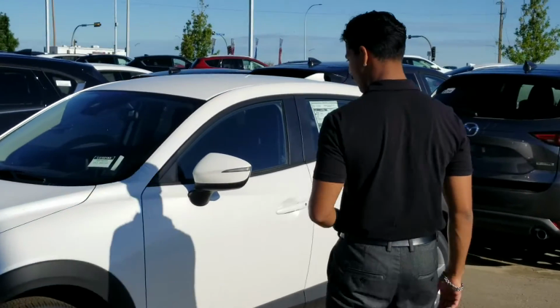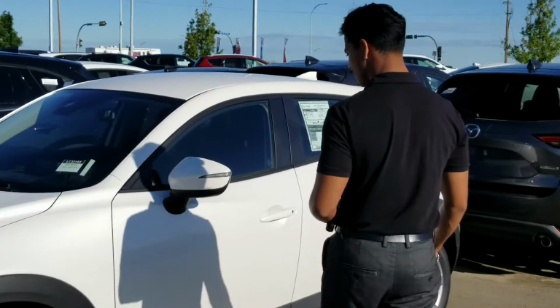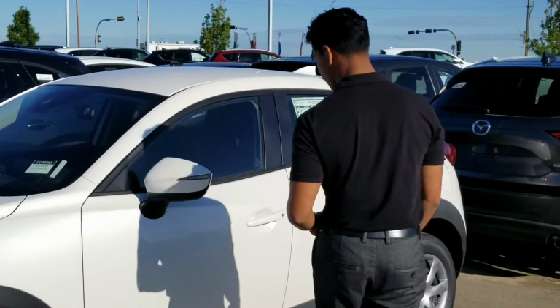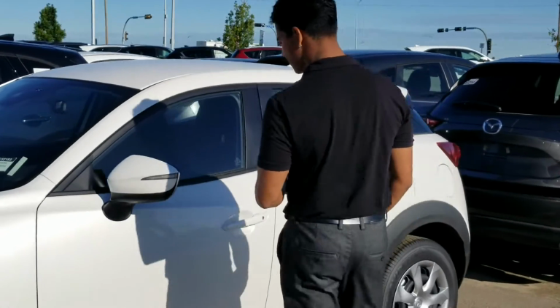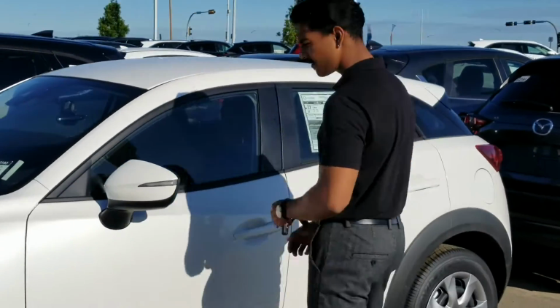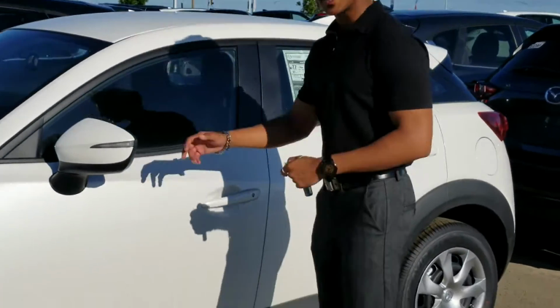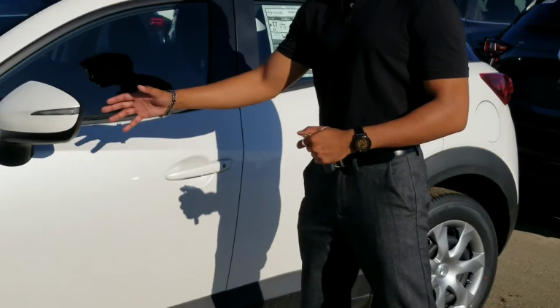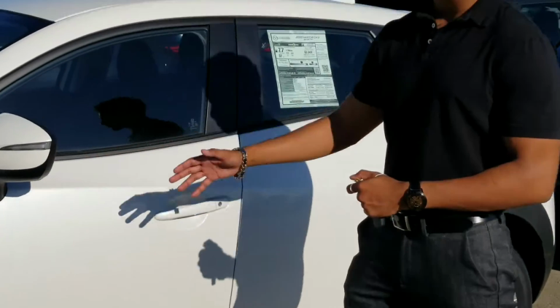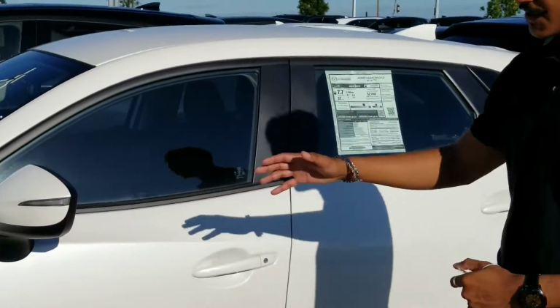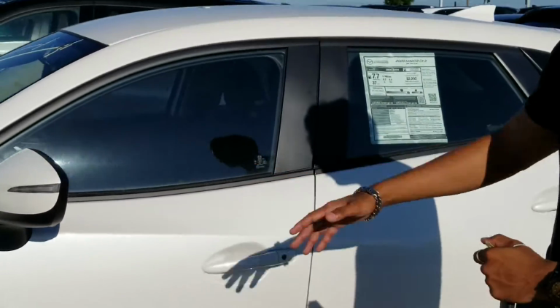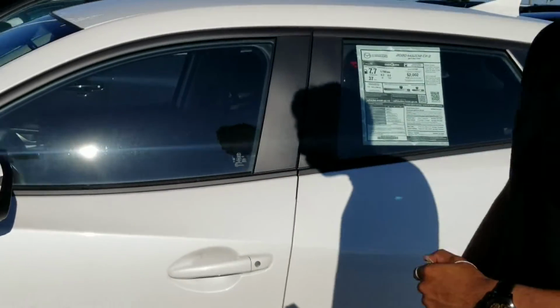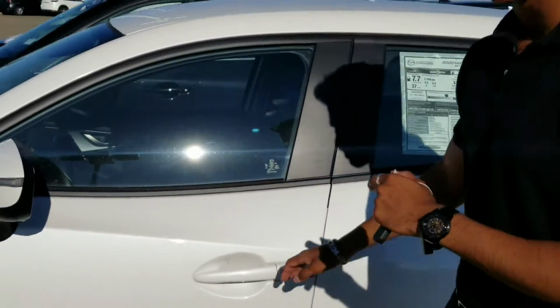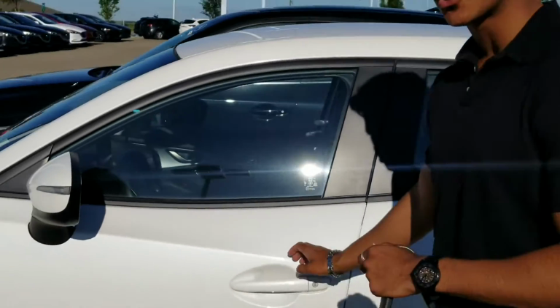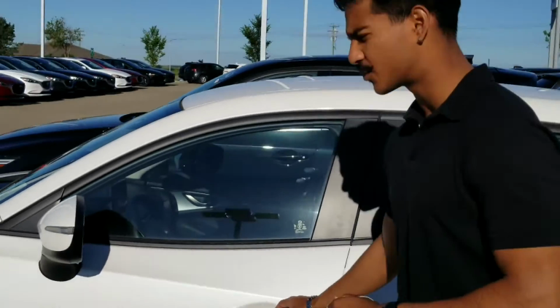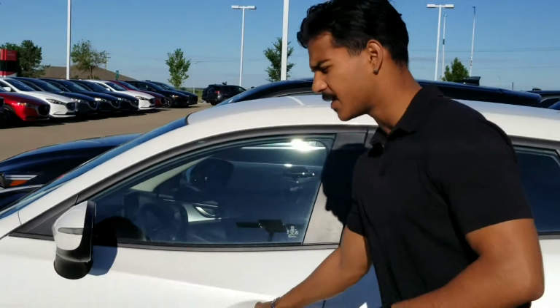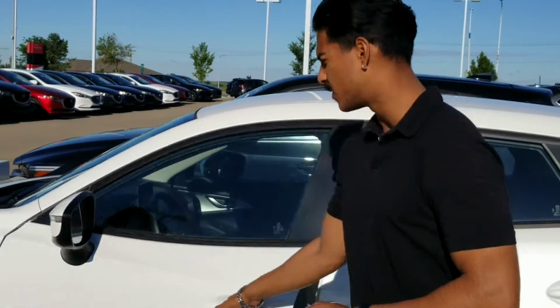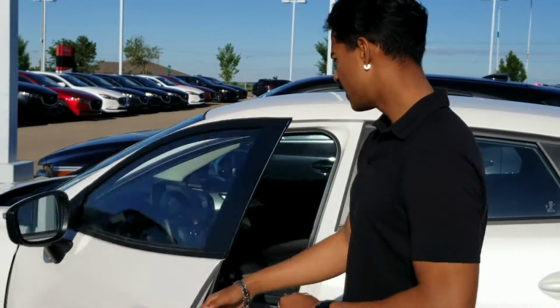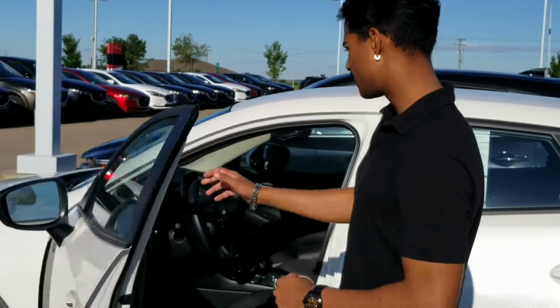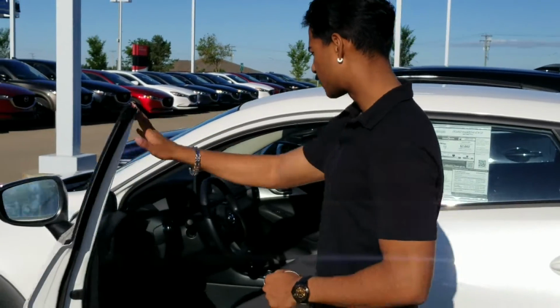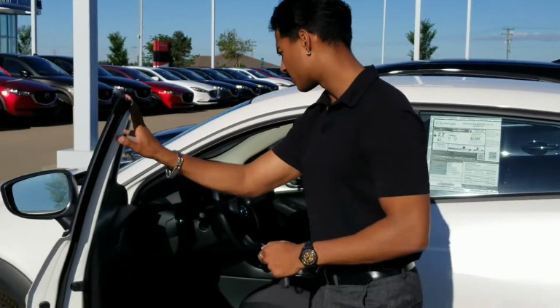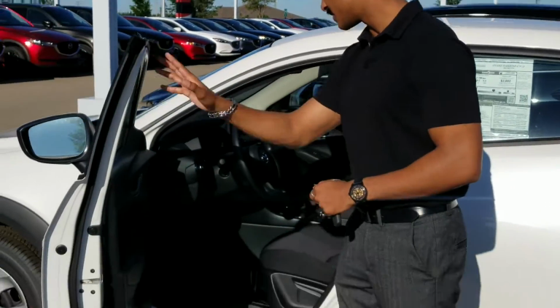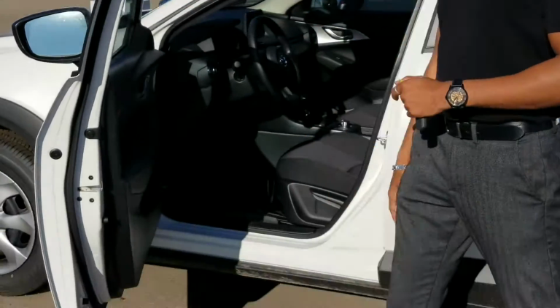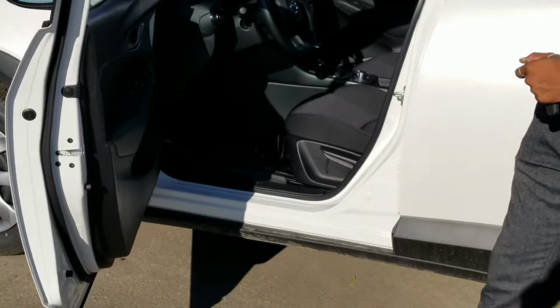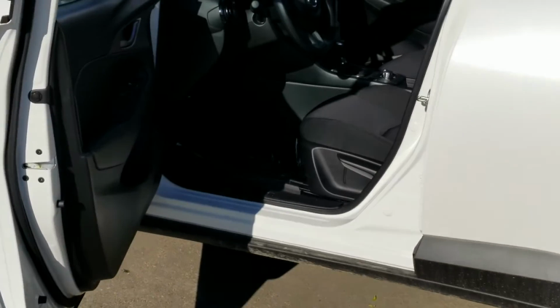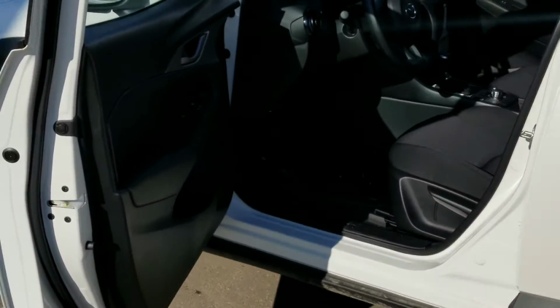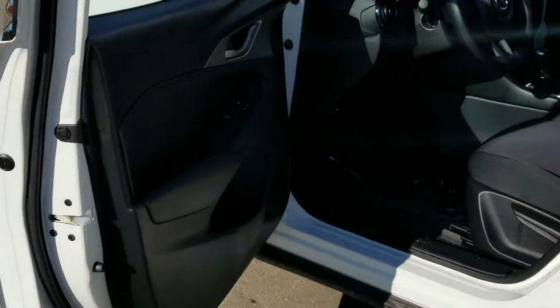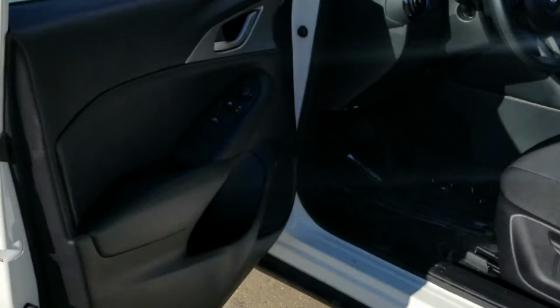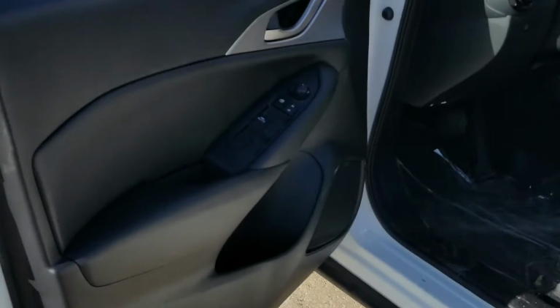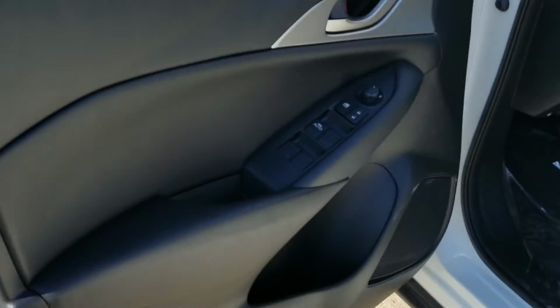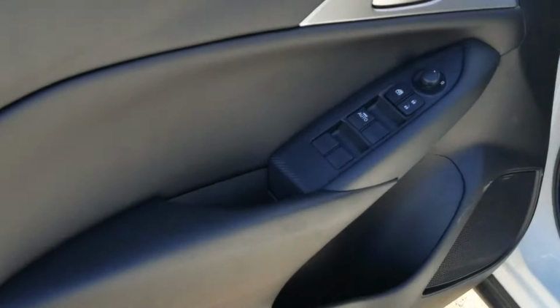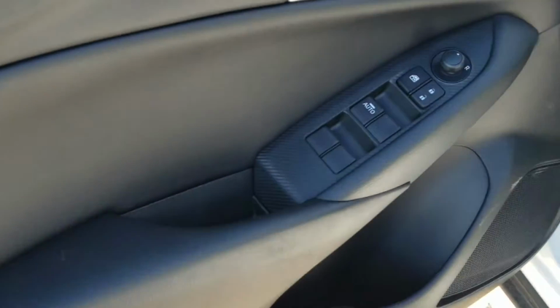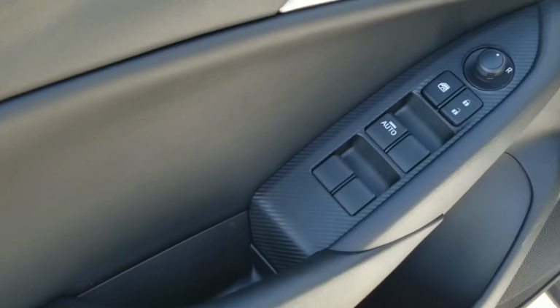Coming to the side, it's going to have blind spot sensors on the side mirrors, so you don't have to worry about shoulder checking in this one. Taking a quick look on the inside of the vehicle, it's going to have your power windows, mirrors, and locks on the left-hand side.